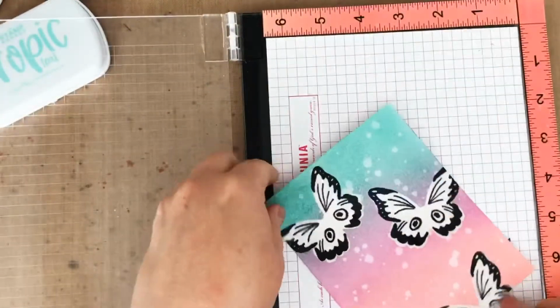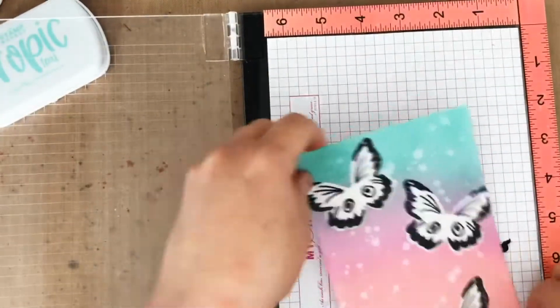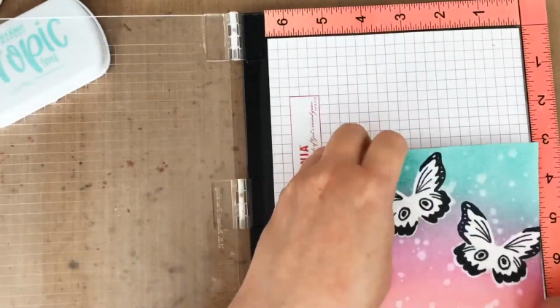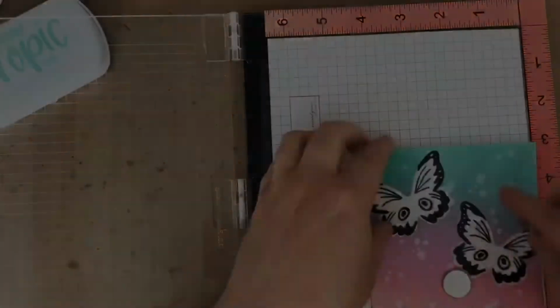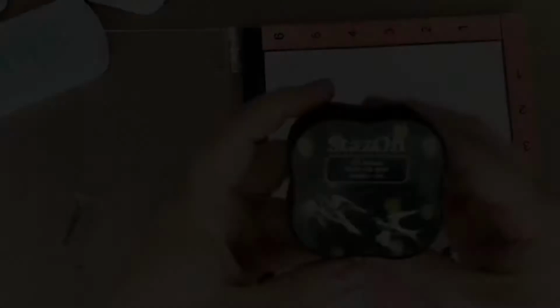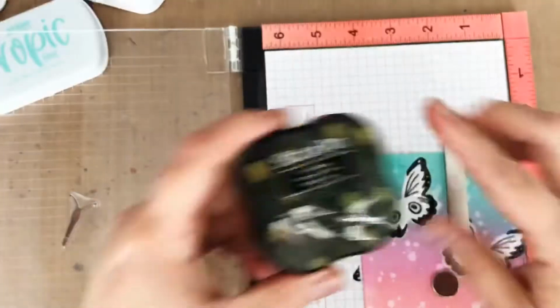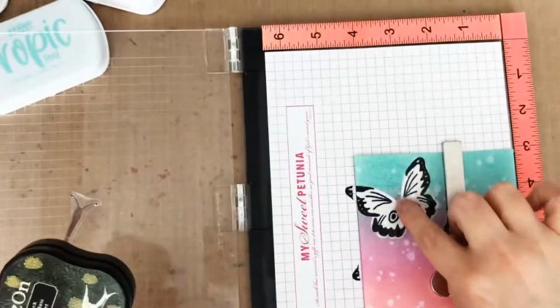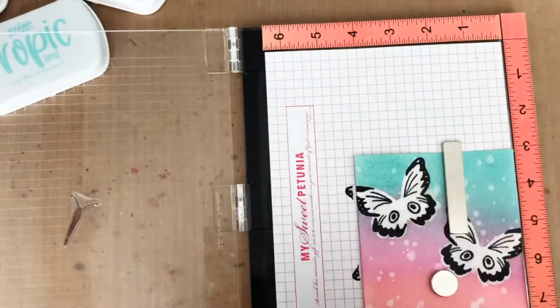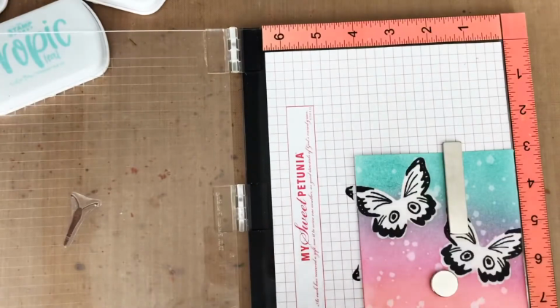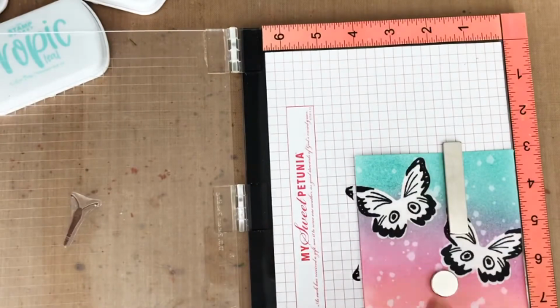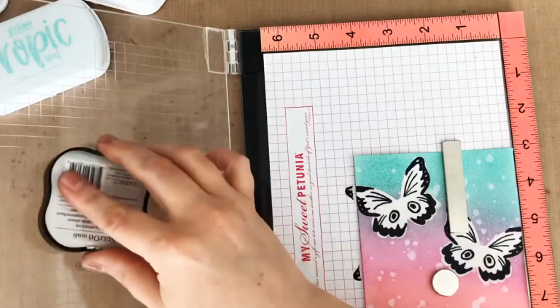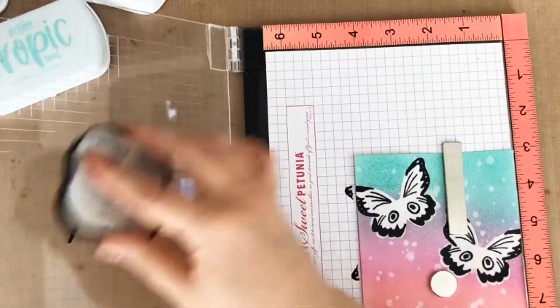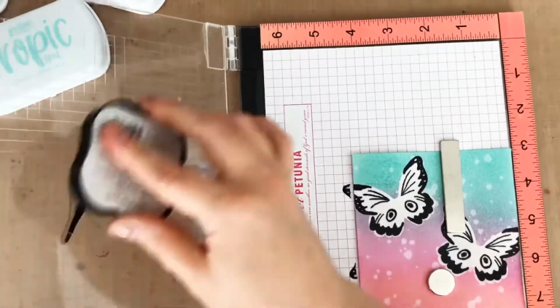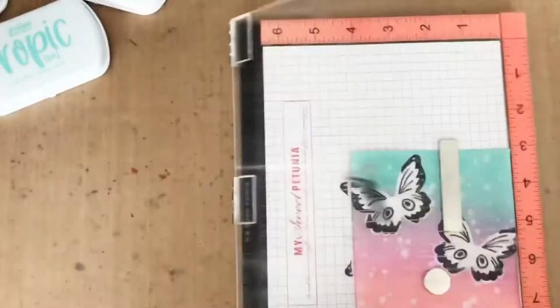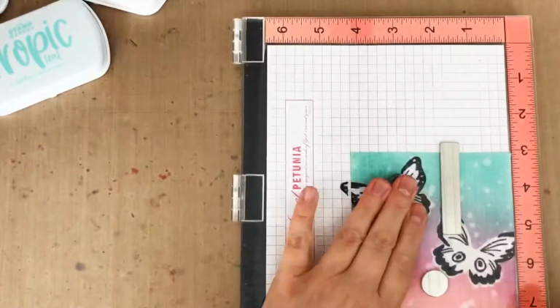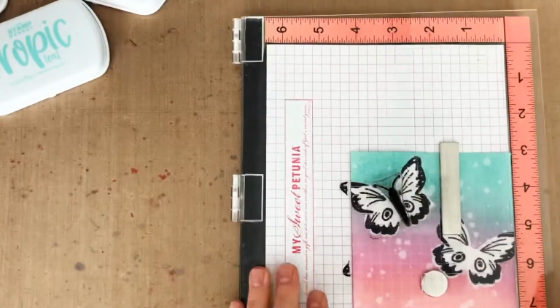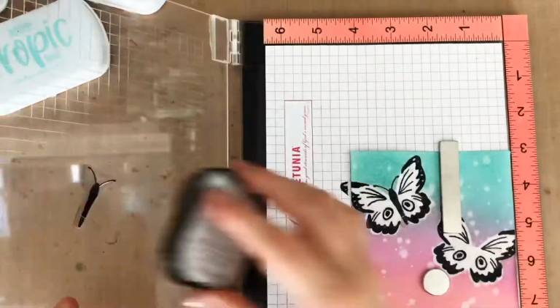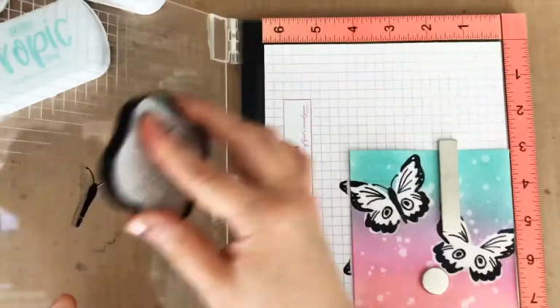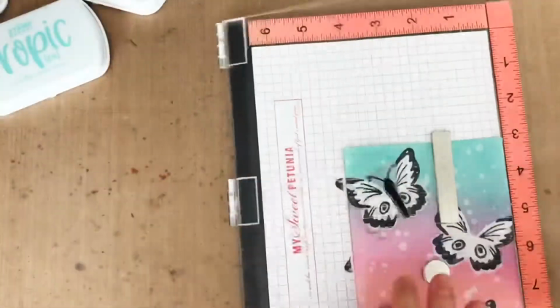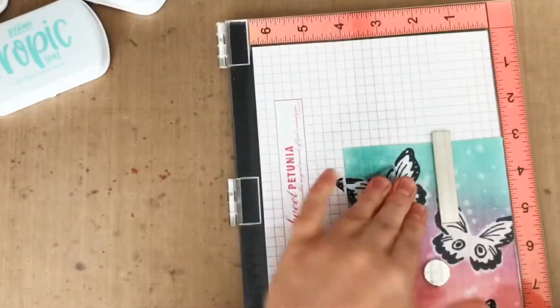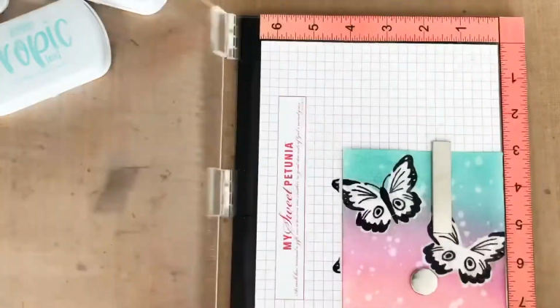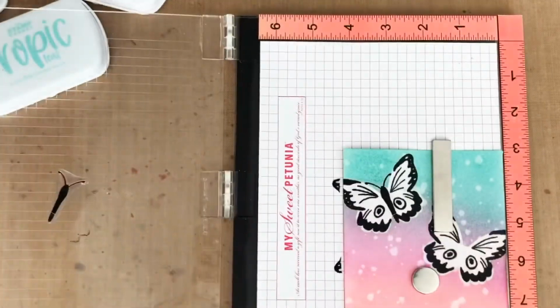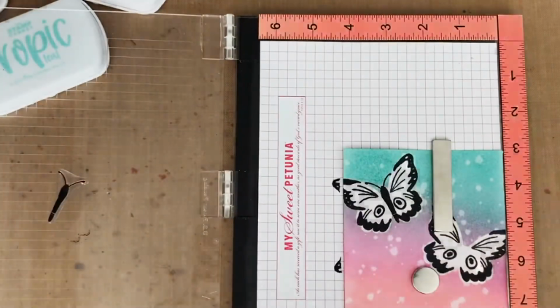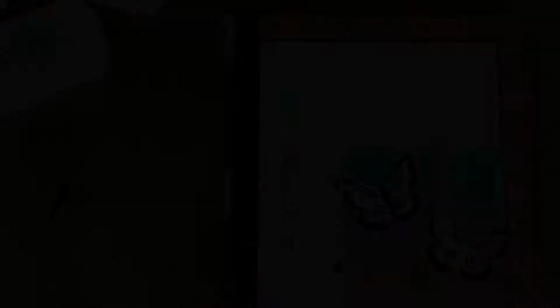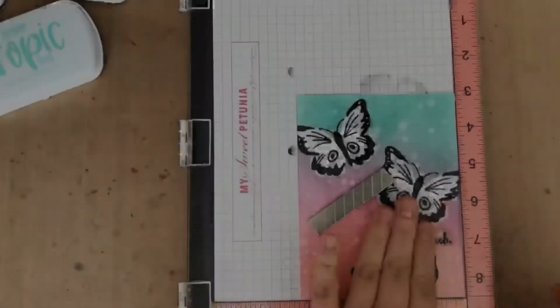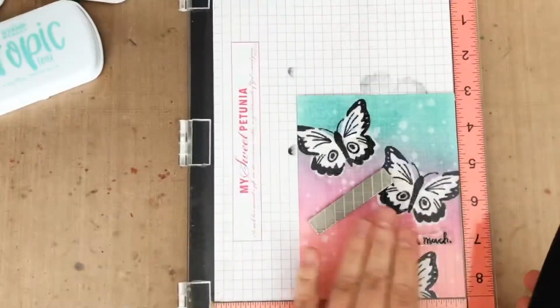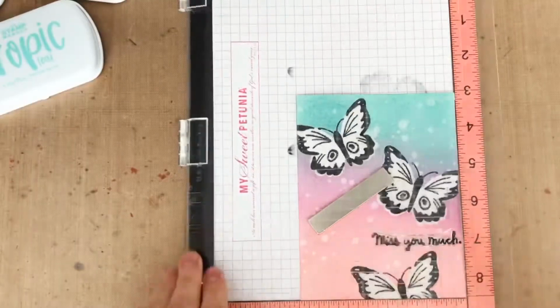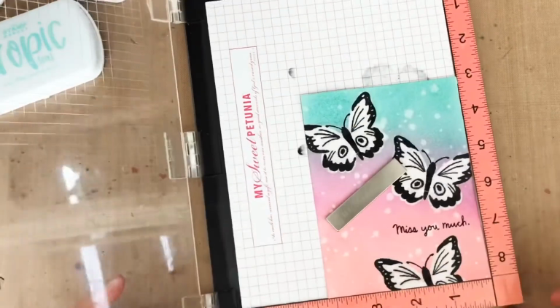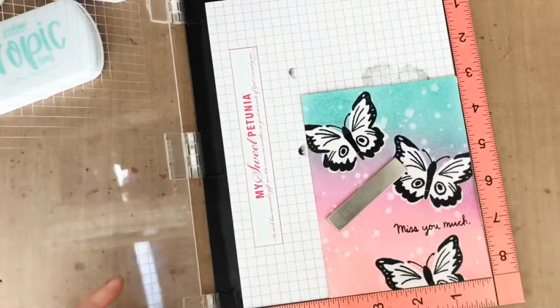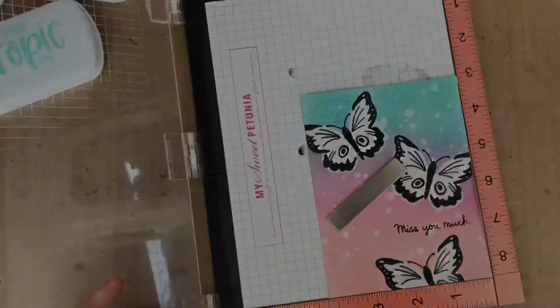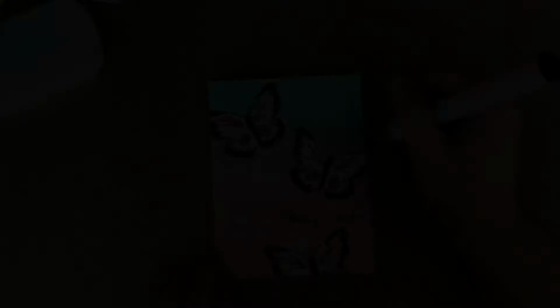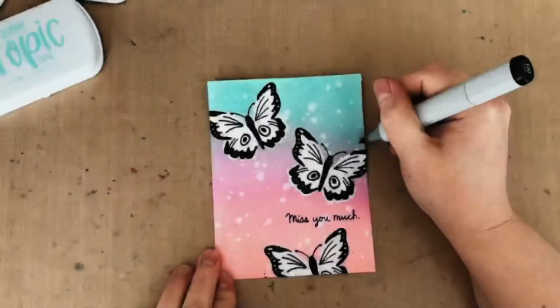Since now the body has to go on a partially embossed area, I'm going to stamp them in stays-on black ink because it's a solvent ink and will be permanent on that slick embossed surface, as well as permanent on the regular cardstock surface. Problem solved.